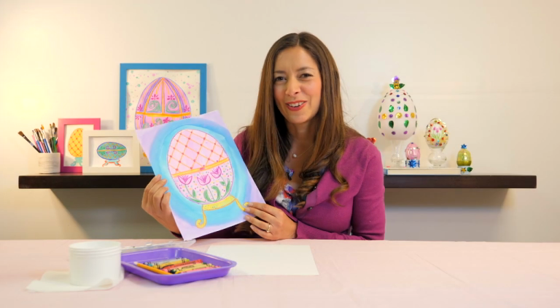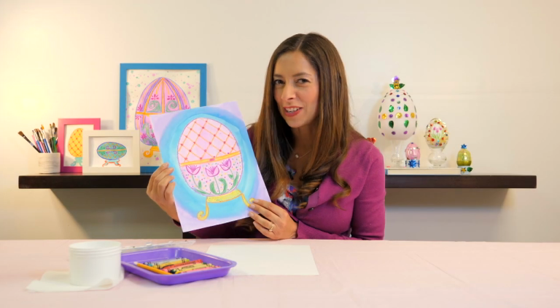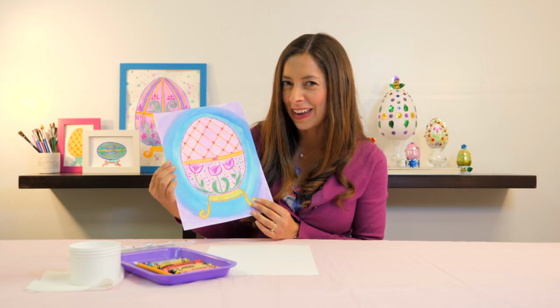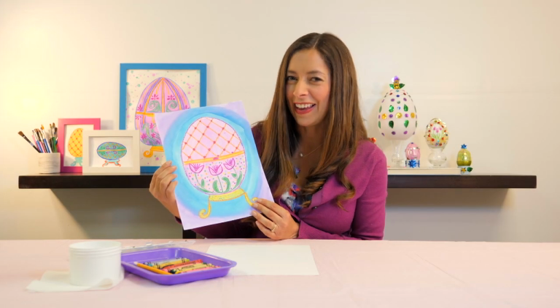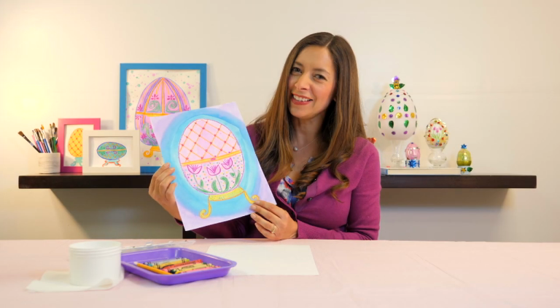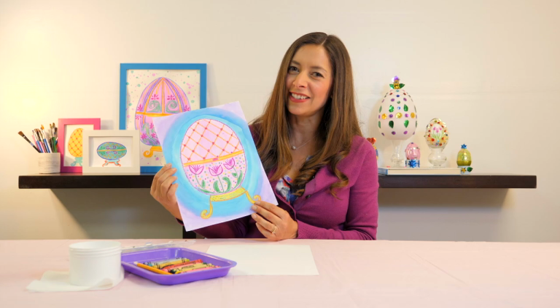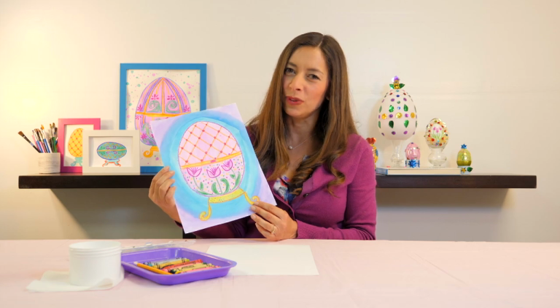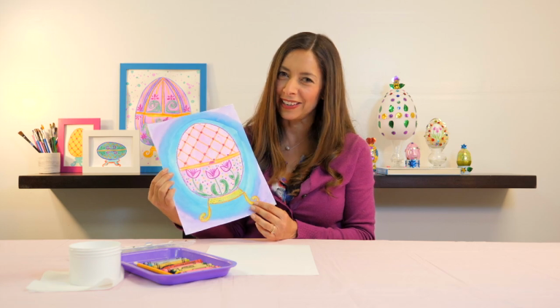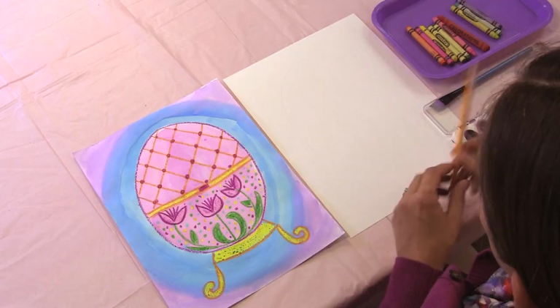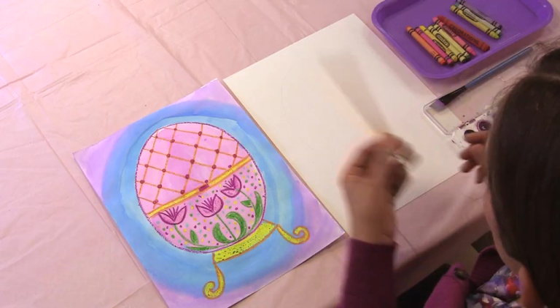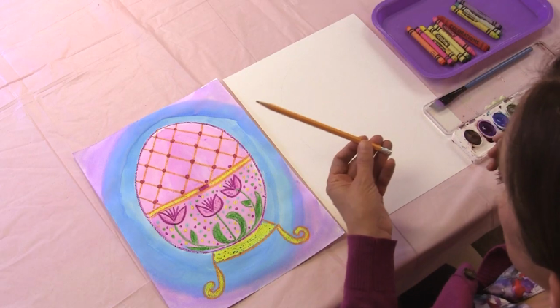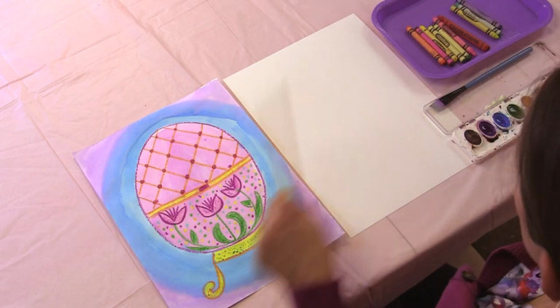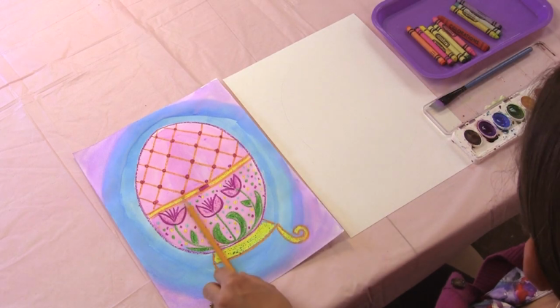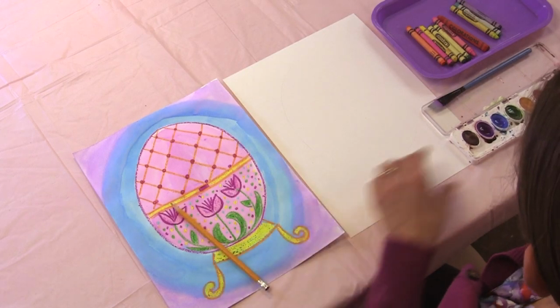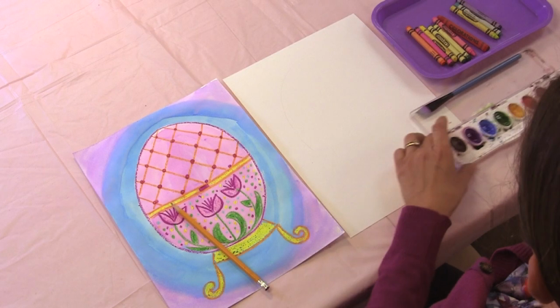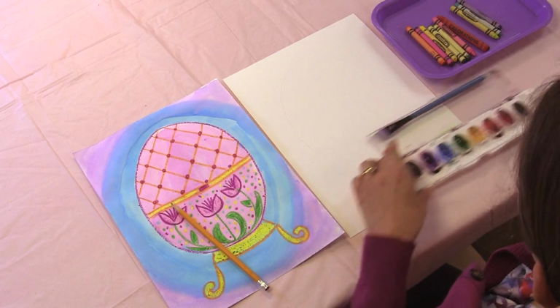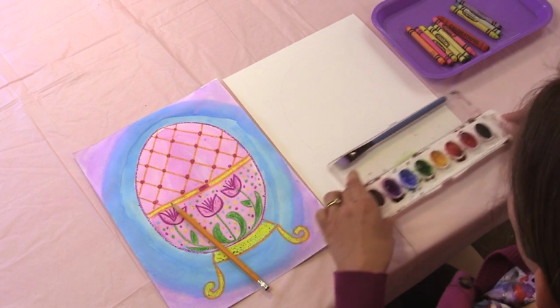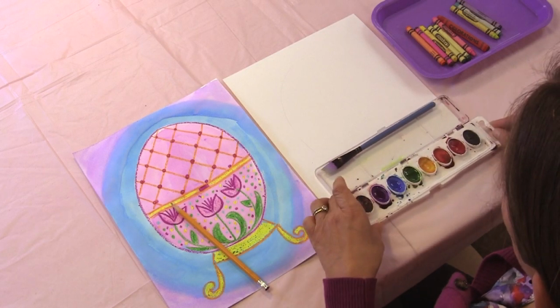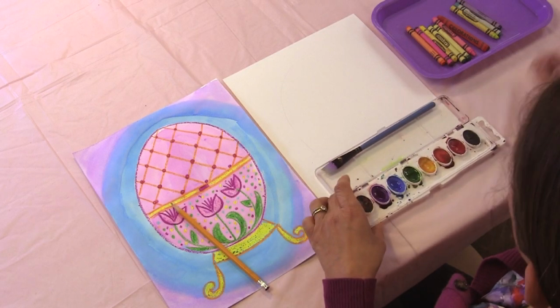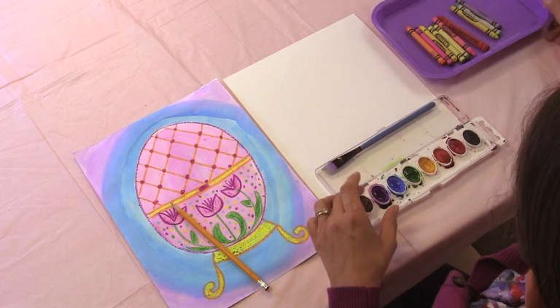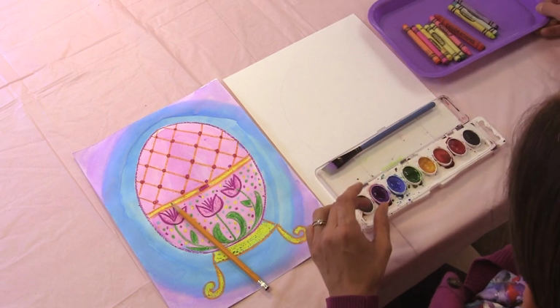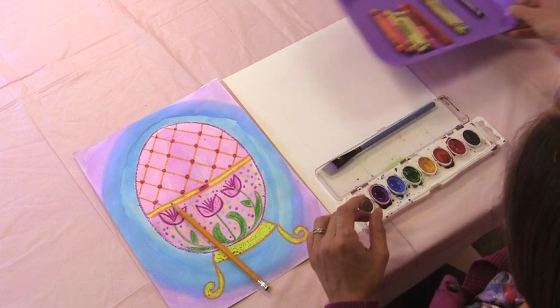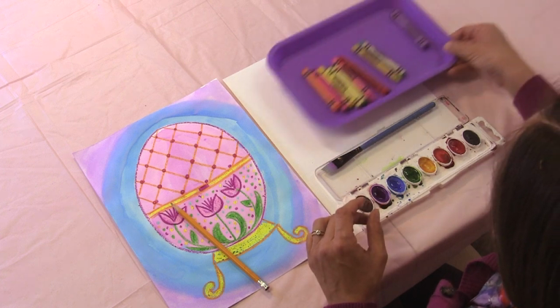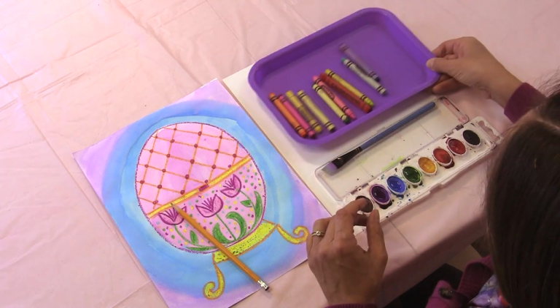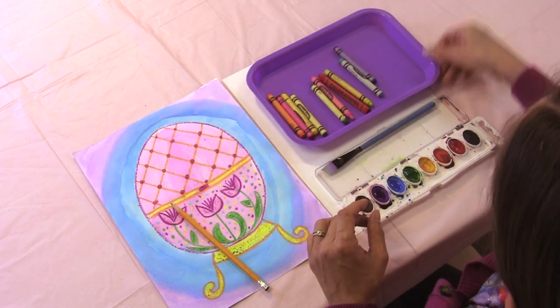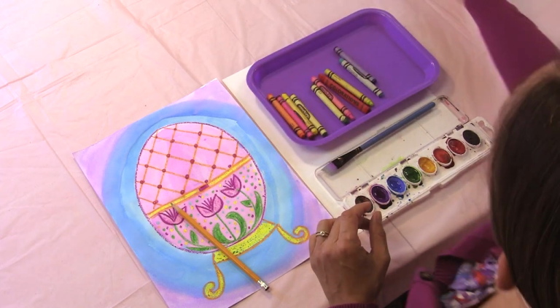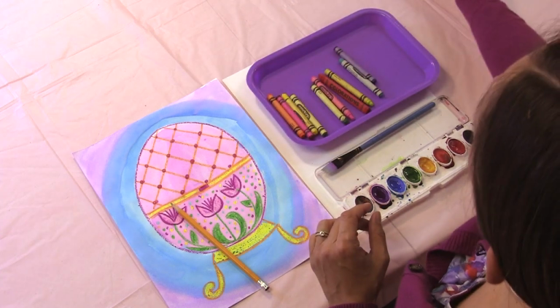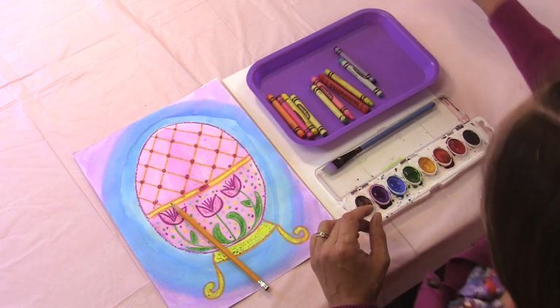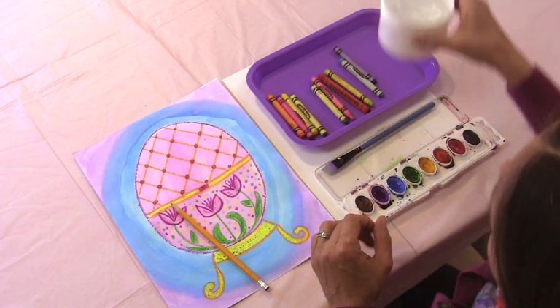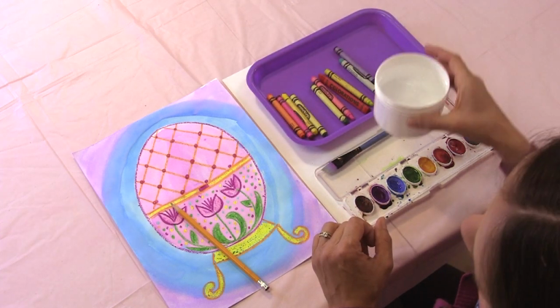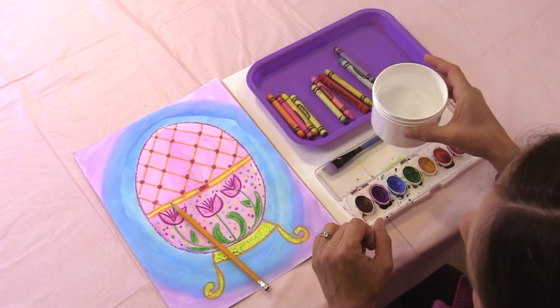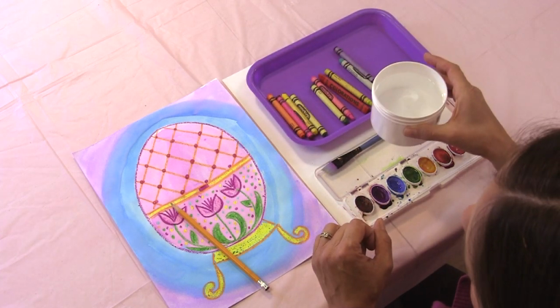Ready to begin? In this lesson you will need a pencil, watercolor paints, crayons, and a cup for rinsing your paintbrush.